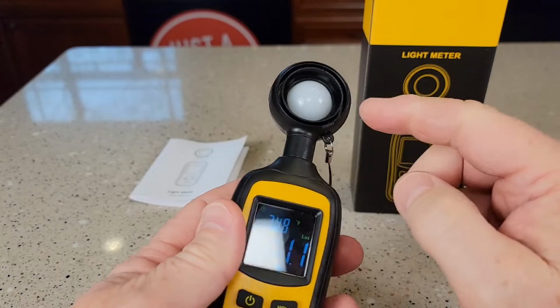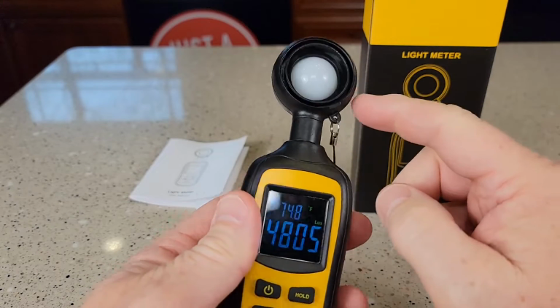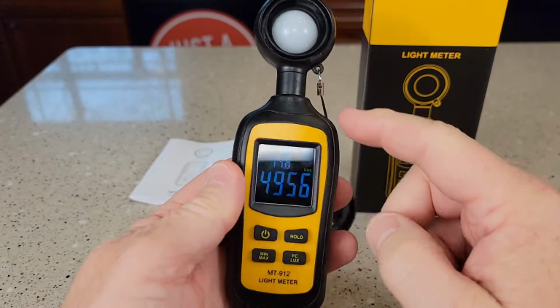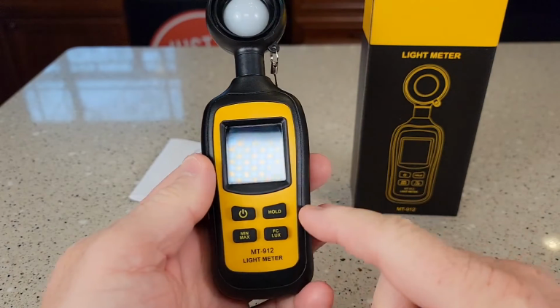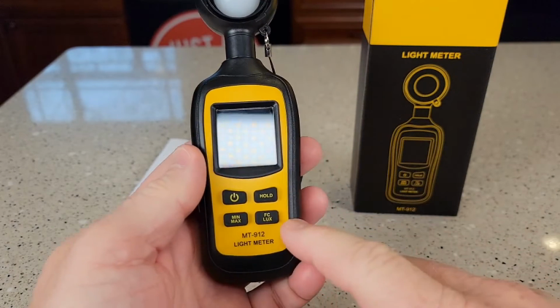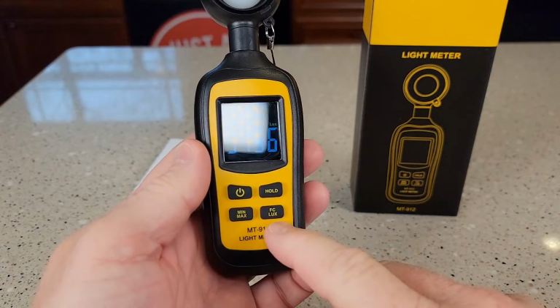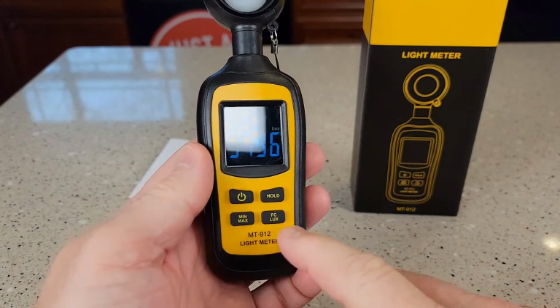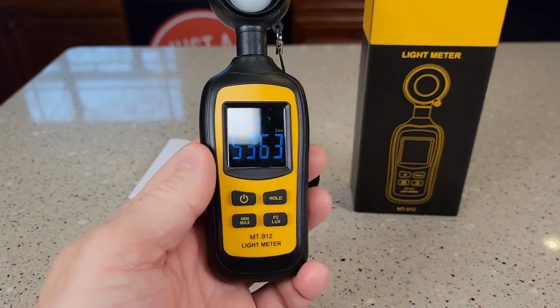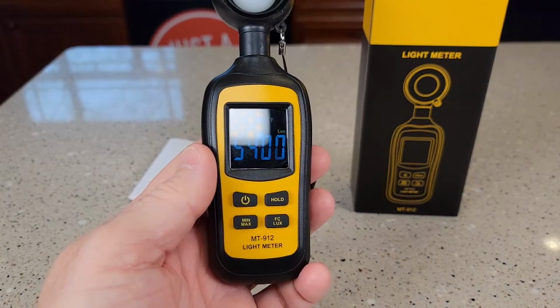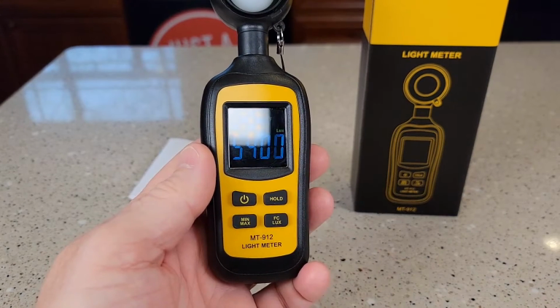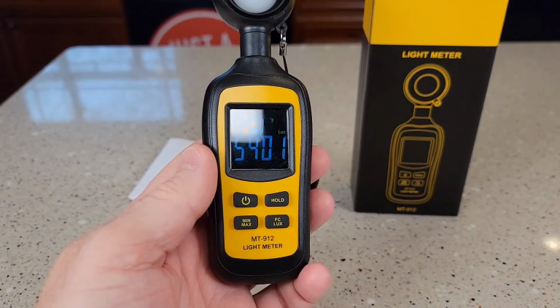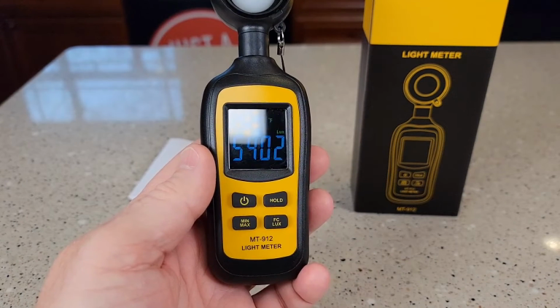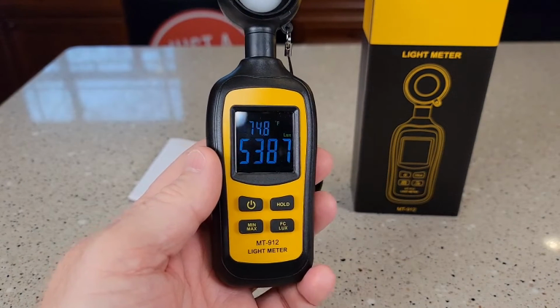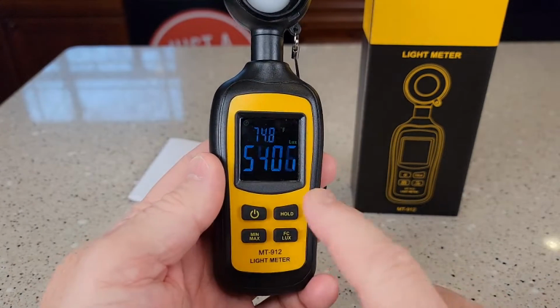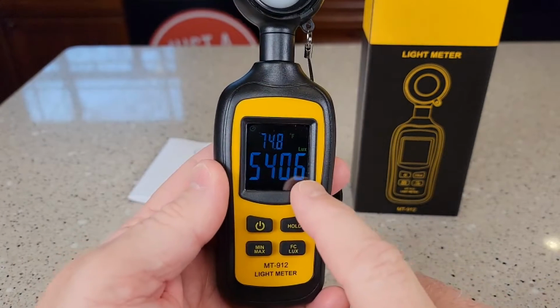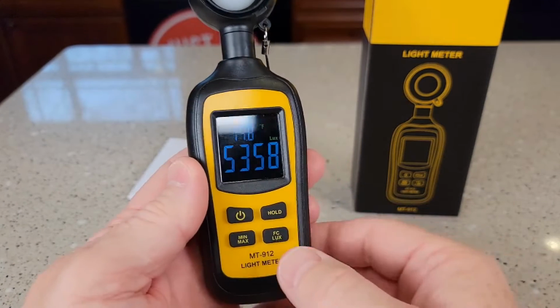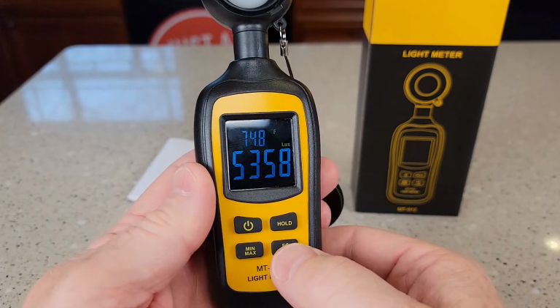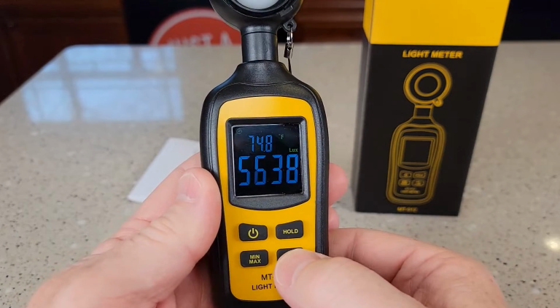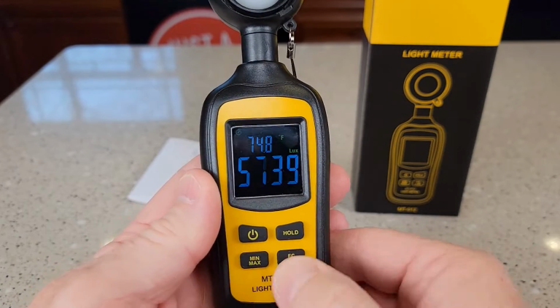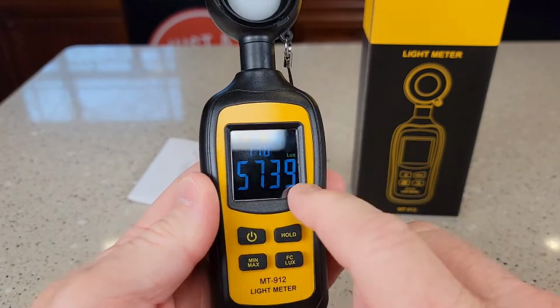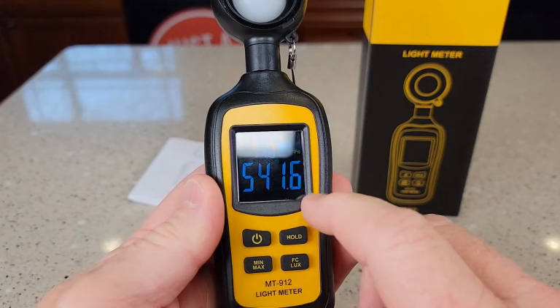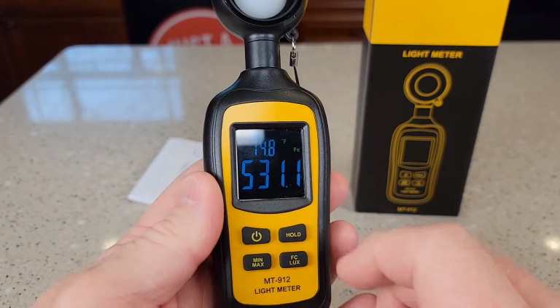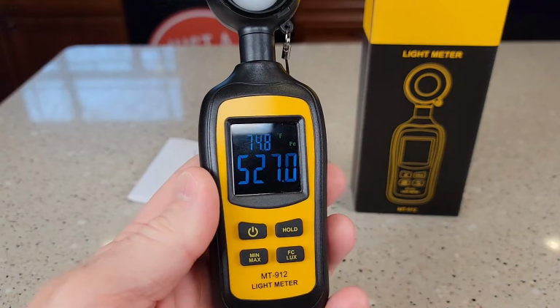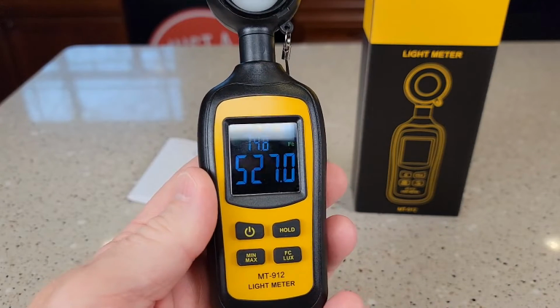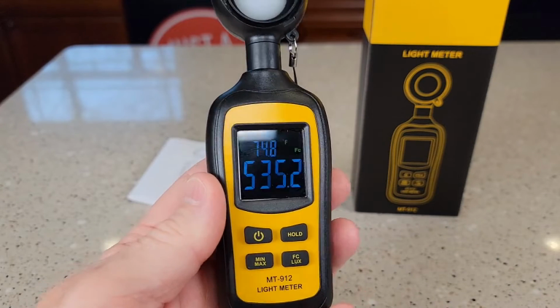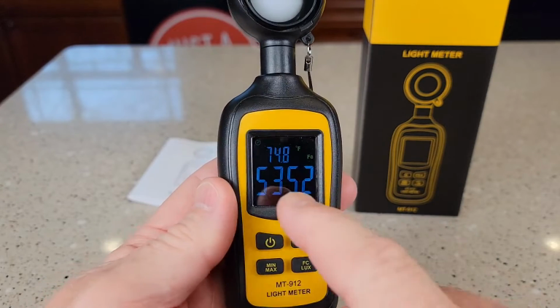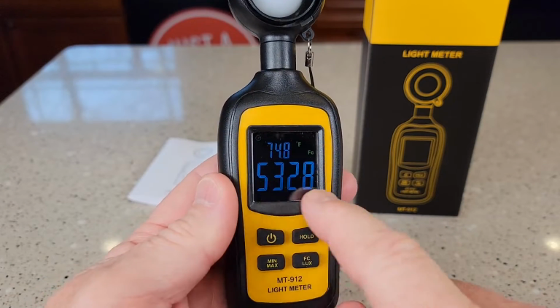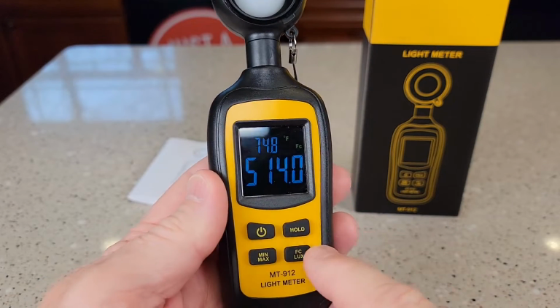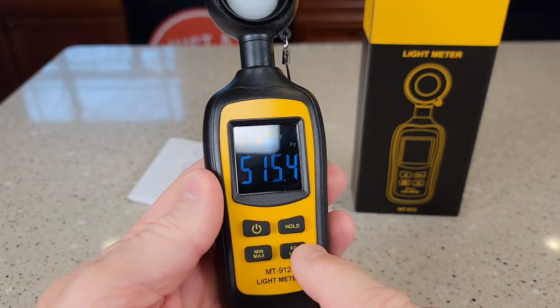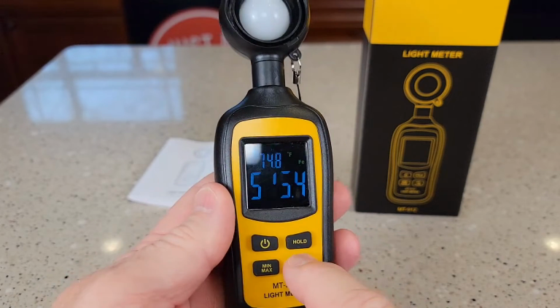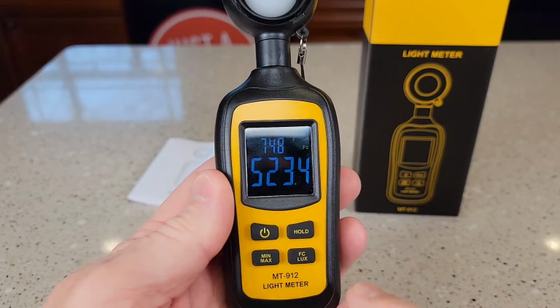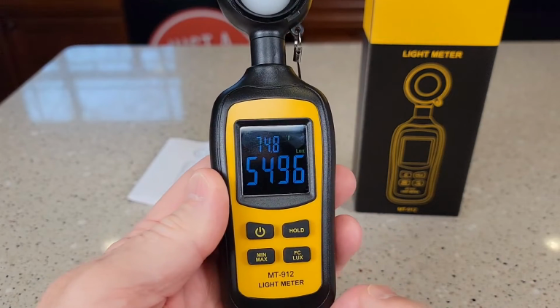This is going to measure luminosity with a lux meter, or if you press this button, you'll see the FC button — that's foot candles. The higher the number, the brighter it is.